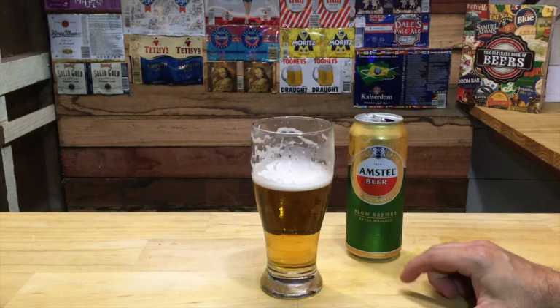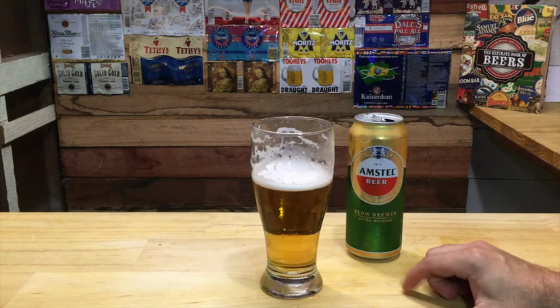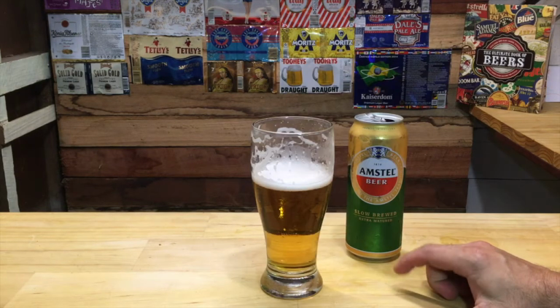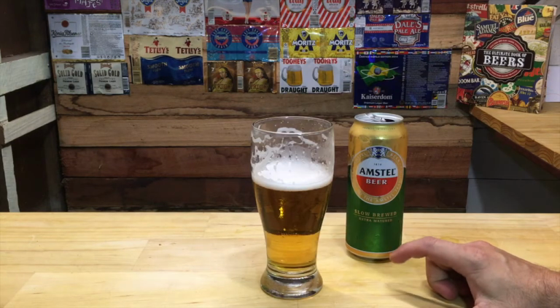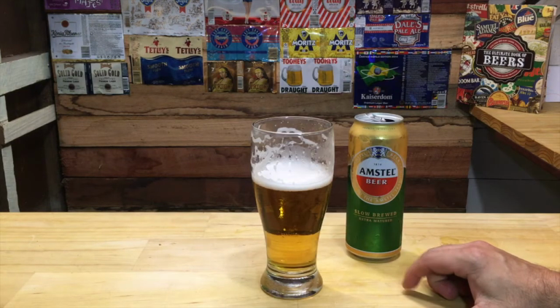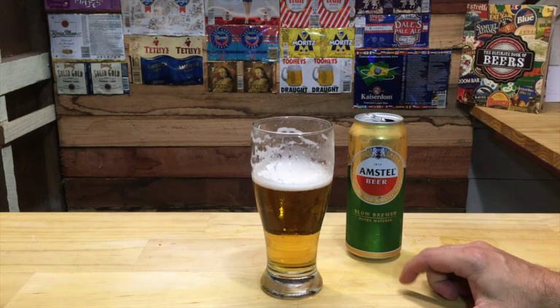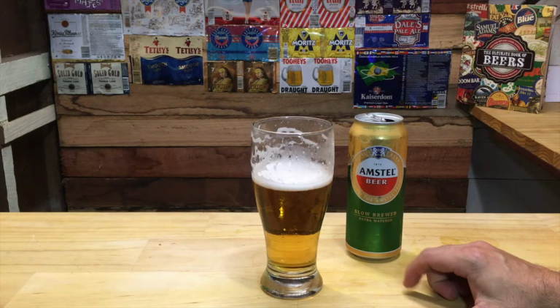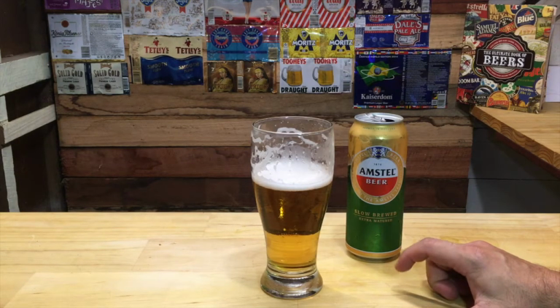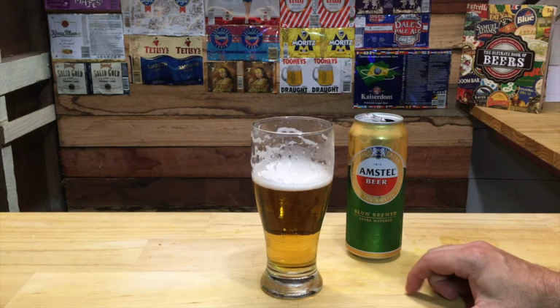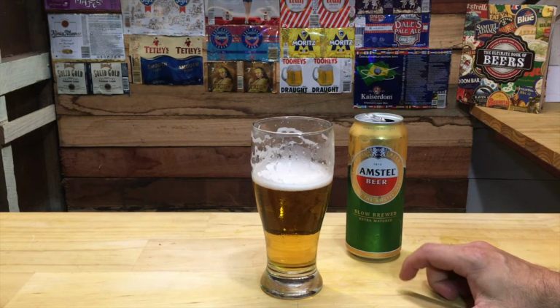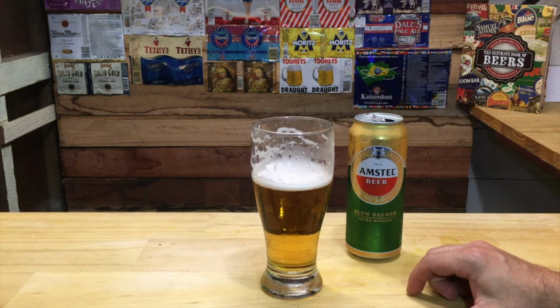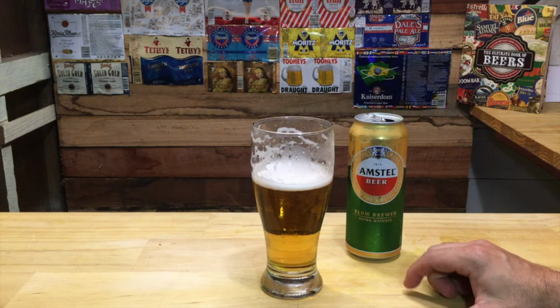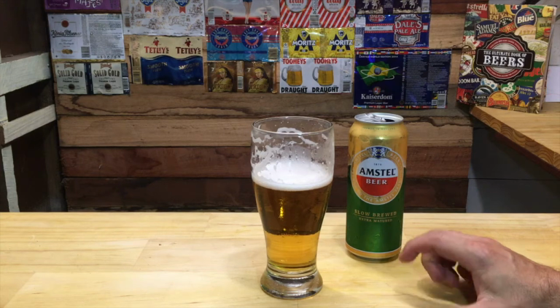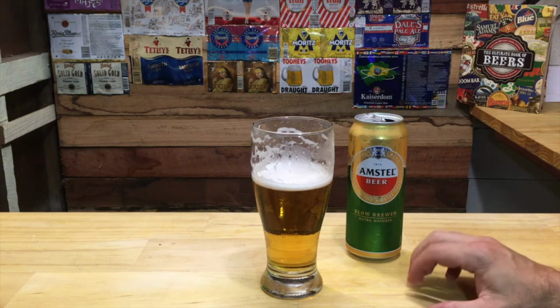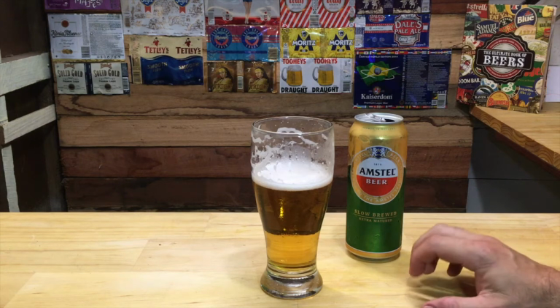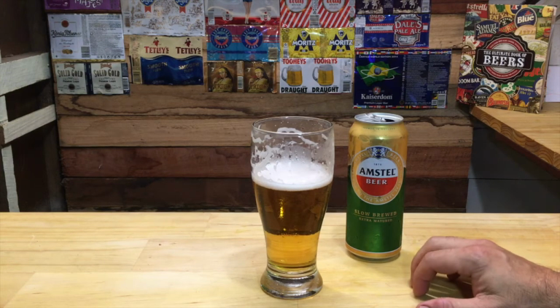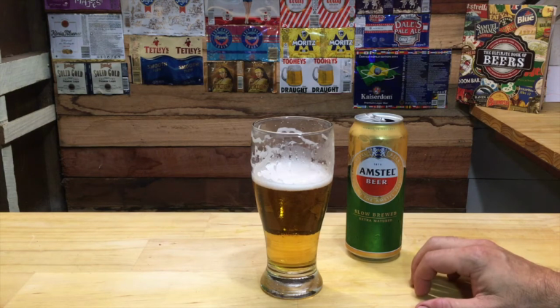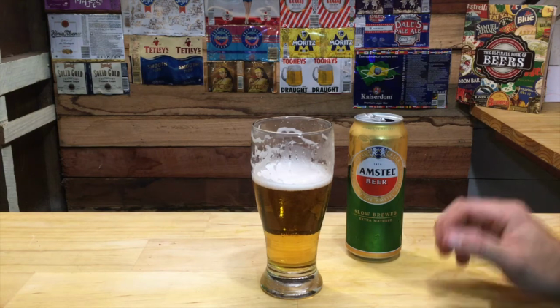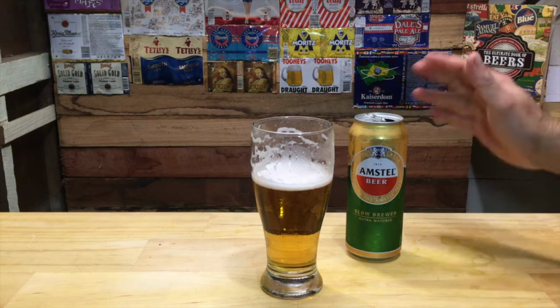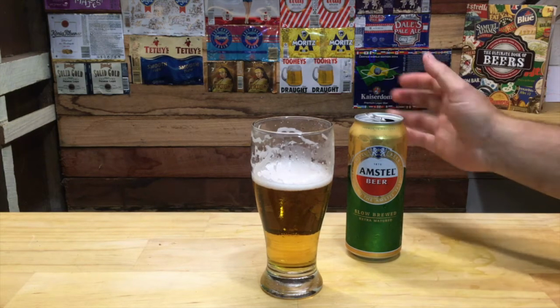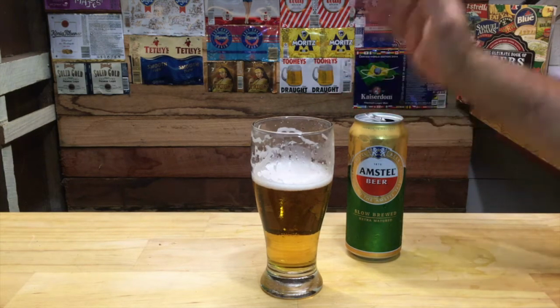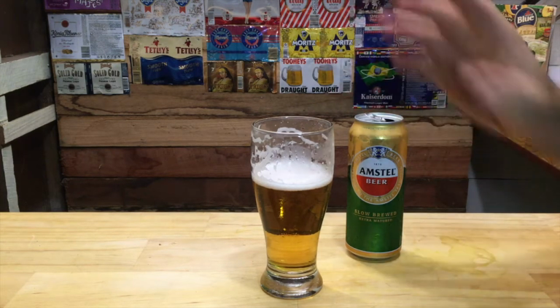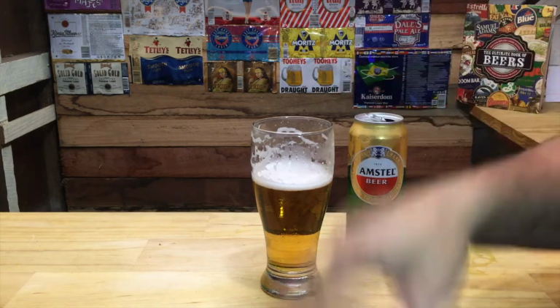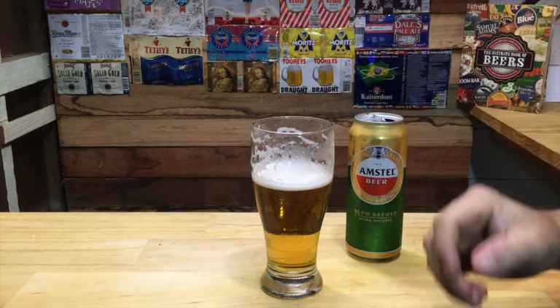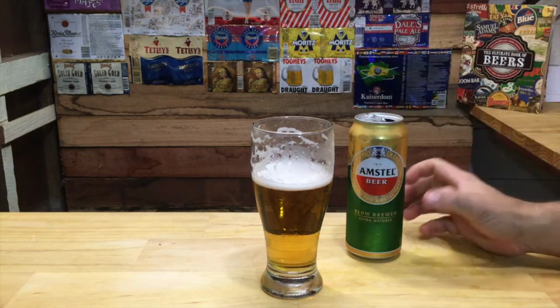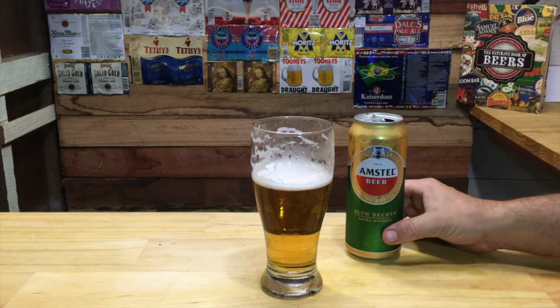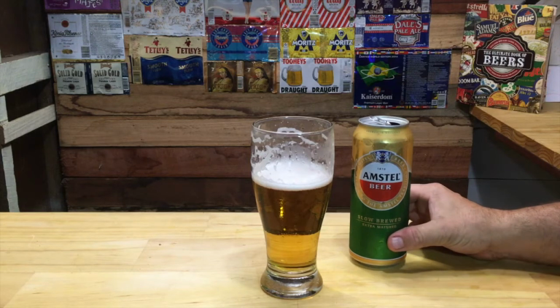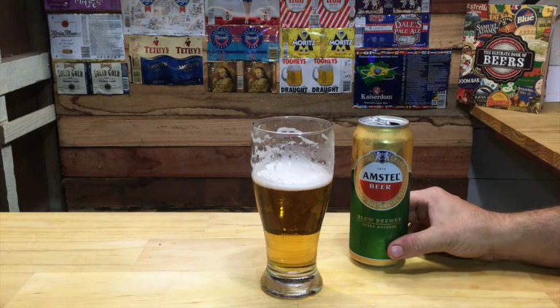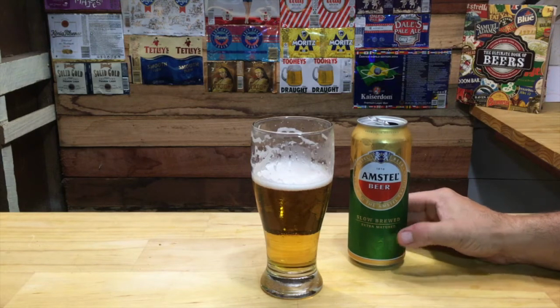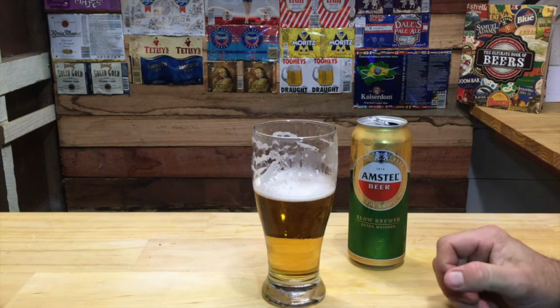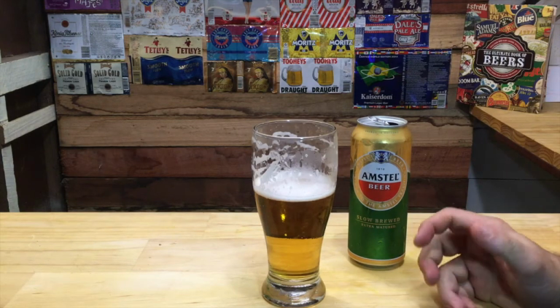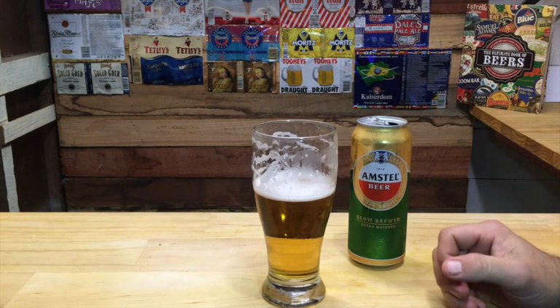Body is actually somewhat on the lighter side — a little bit more light. It's definitely got less body than something like a Miller Genuine Draft, for example. Sessionability is higher.